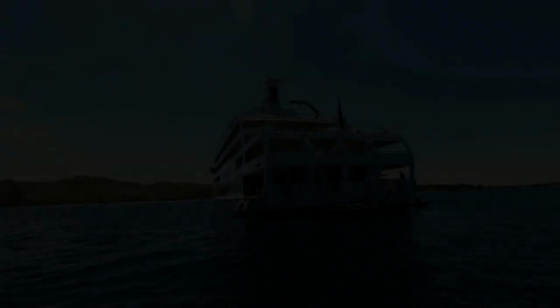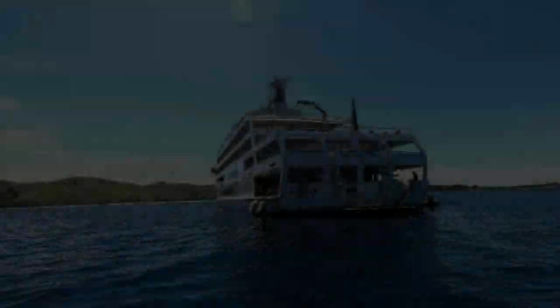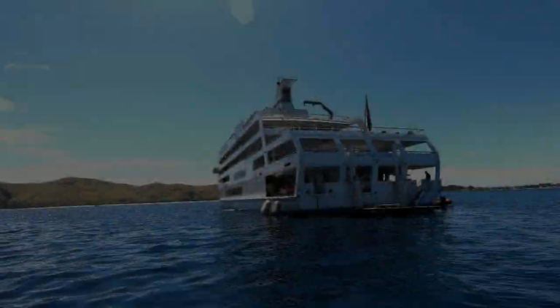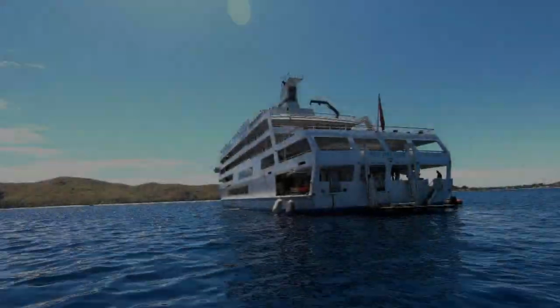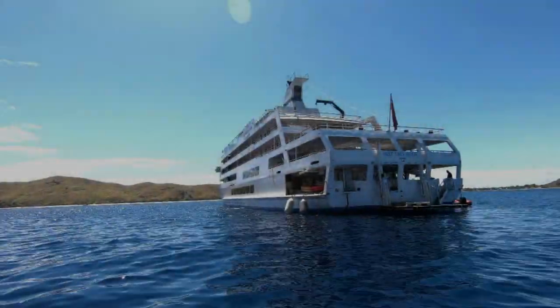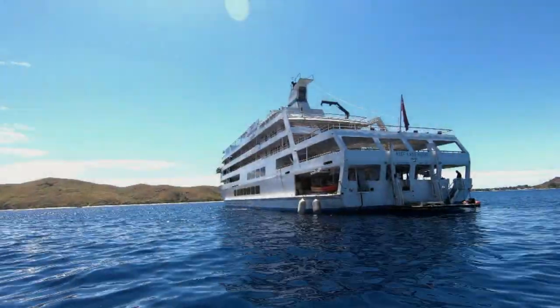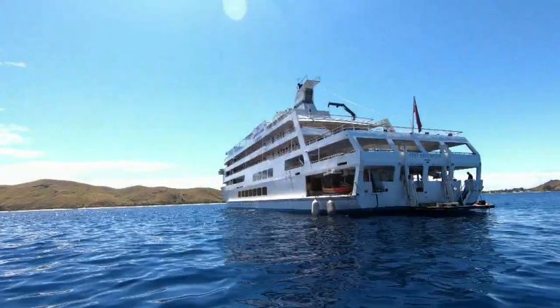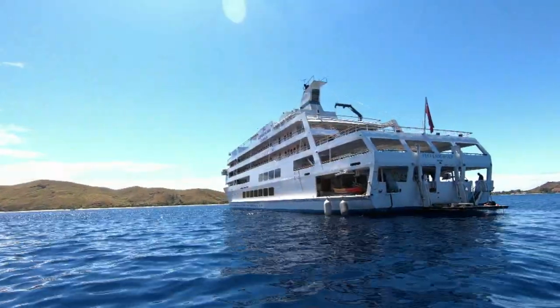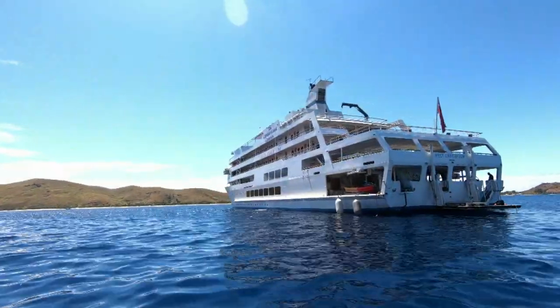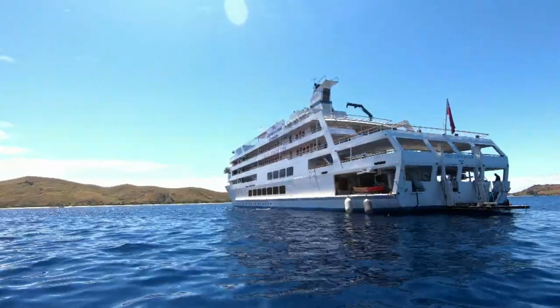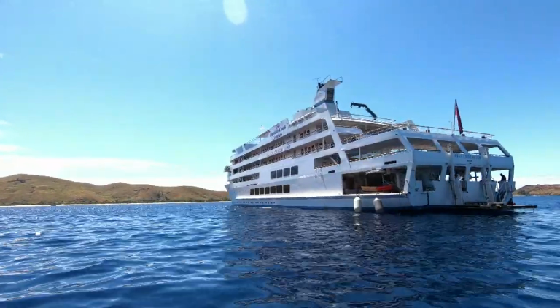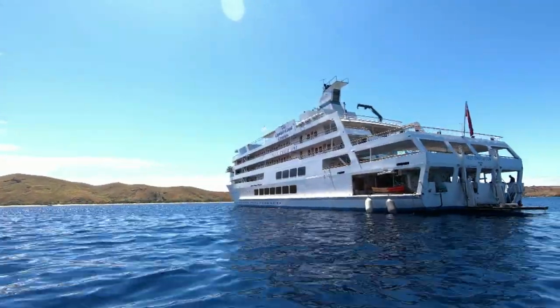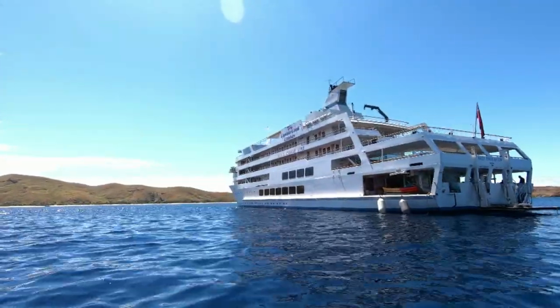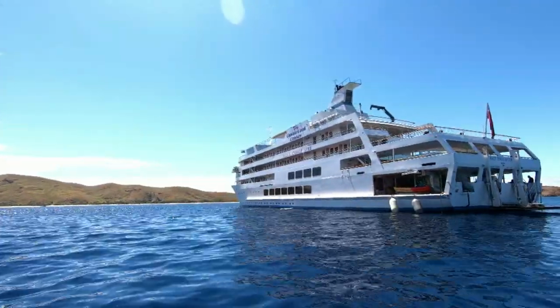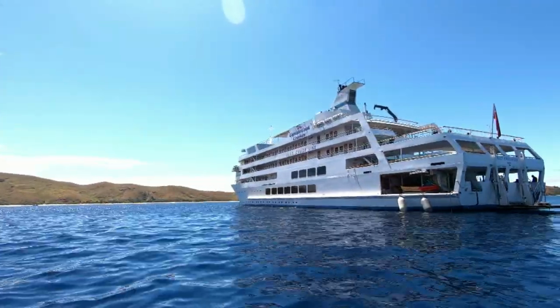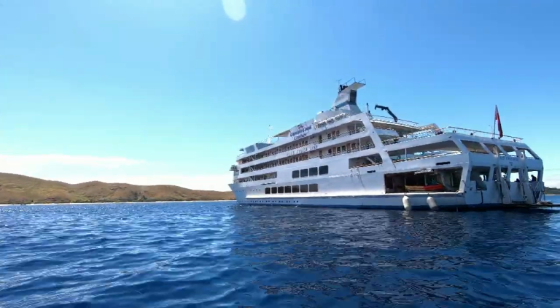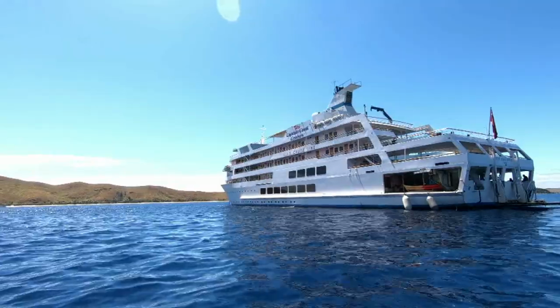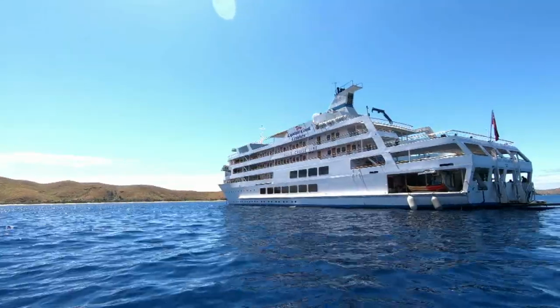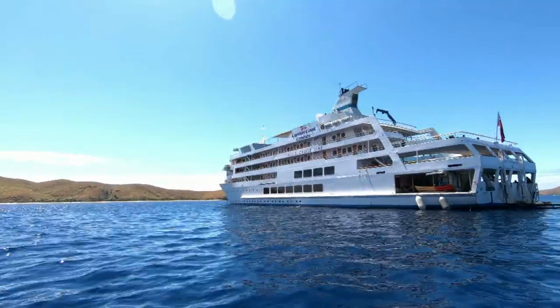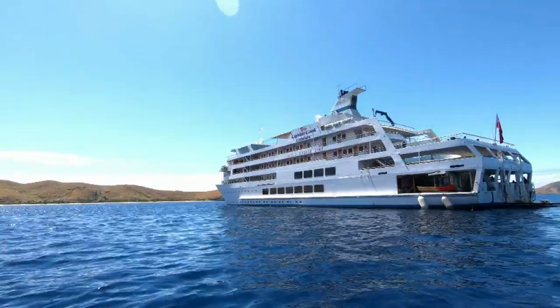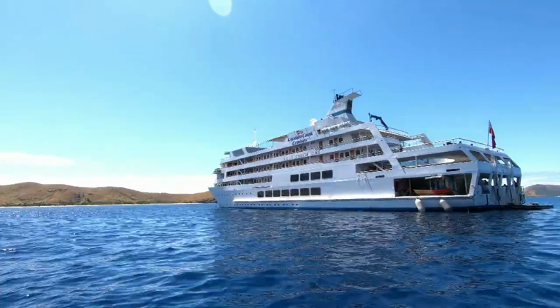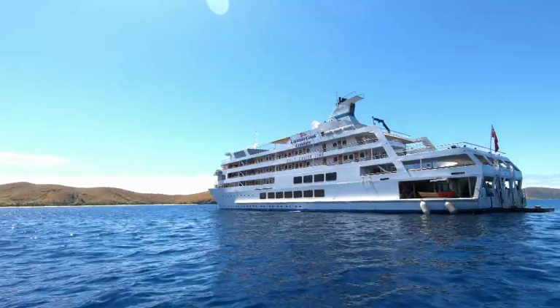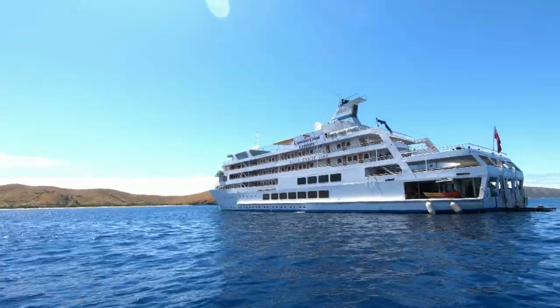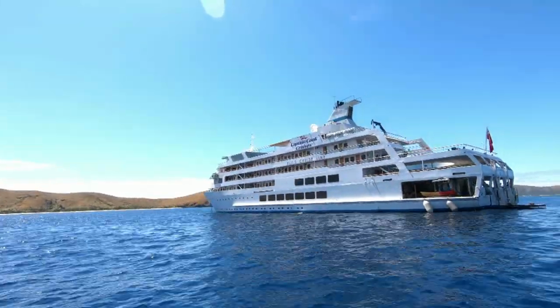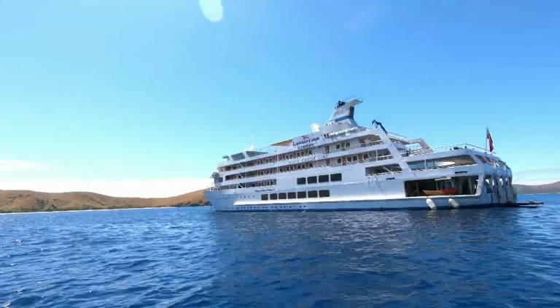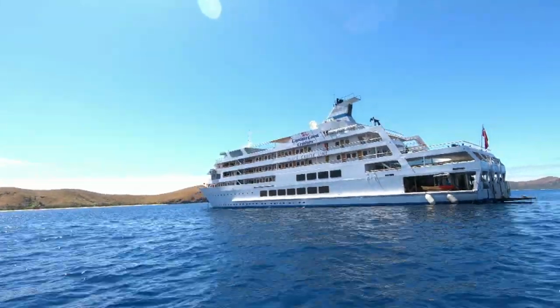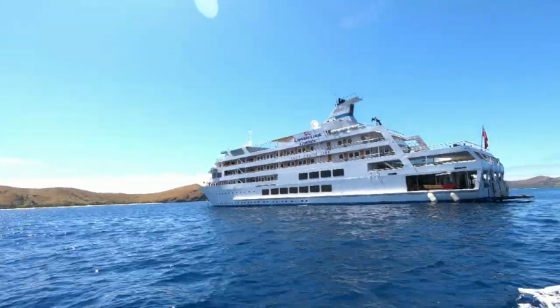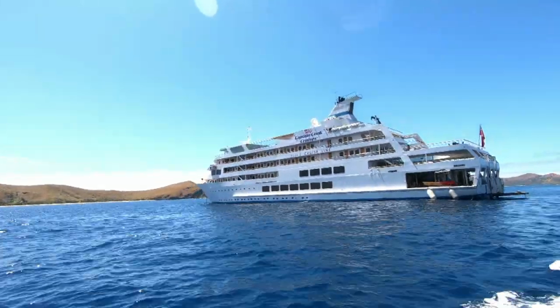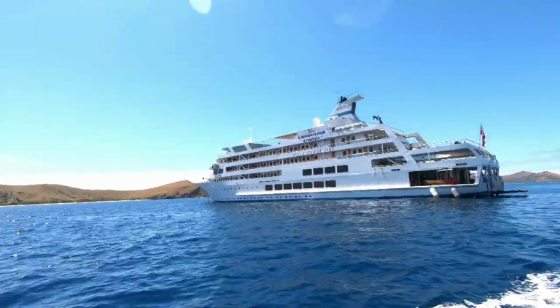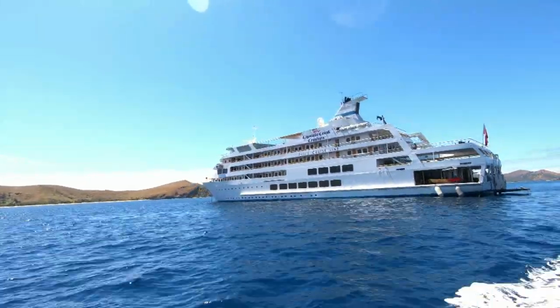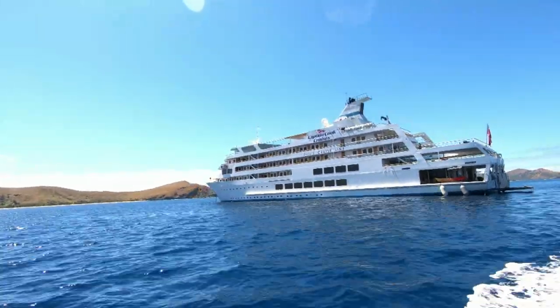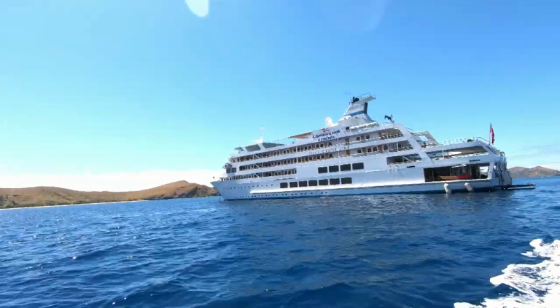Hey guys, welcome on board to the Captain Cook Cruise with me. I would be doing a quick tour of the Captain Cook Cruise today.